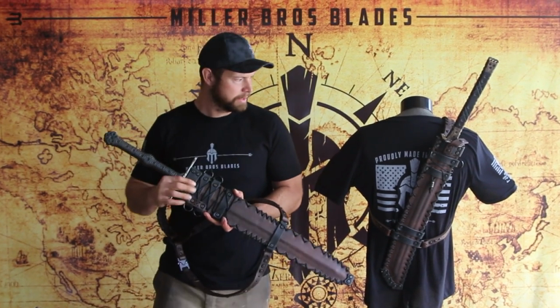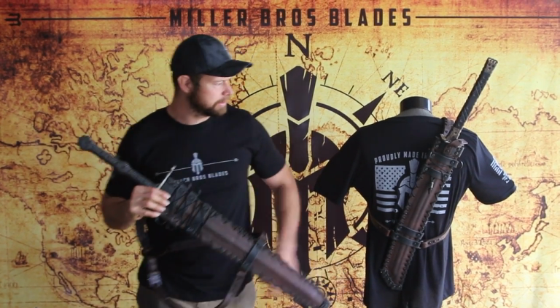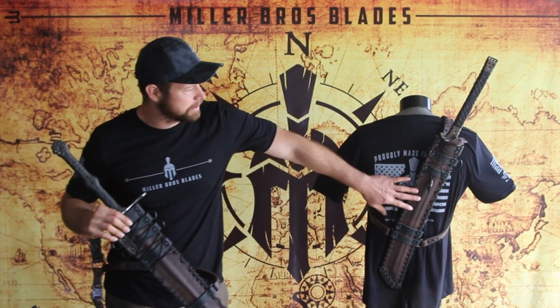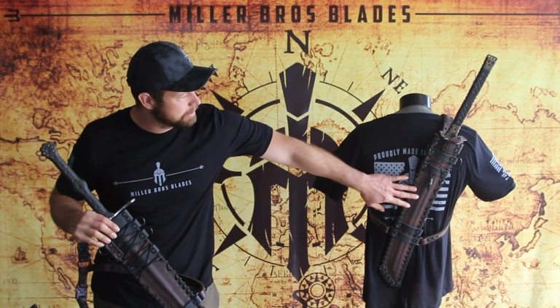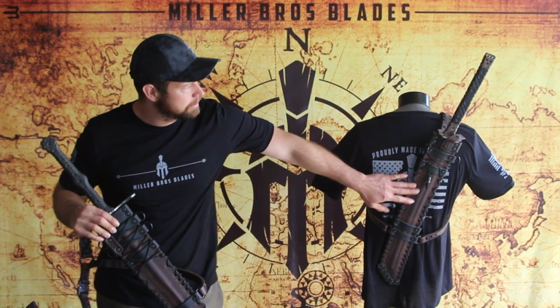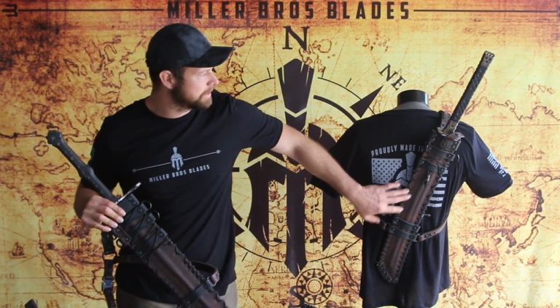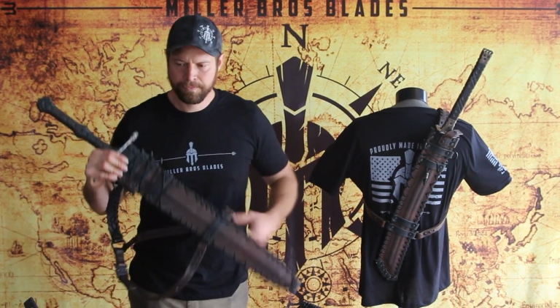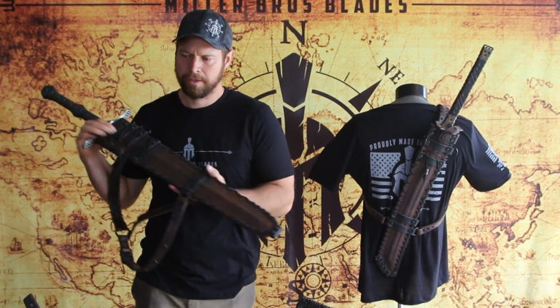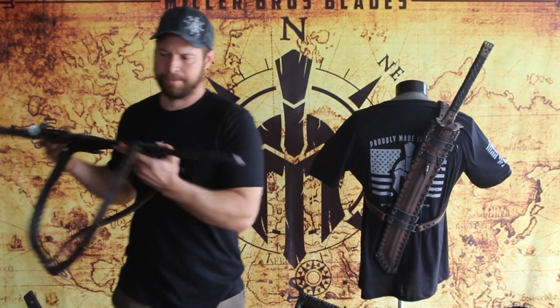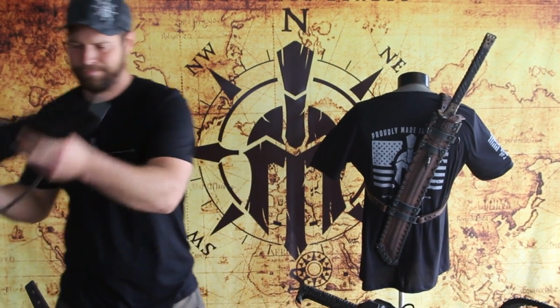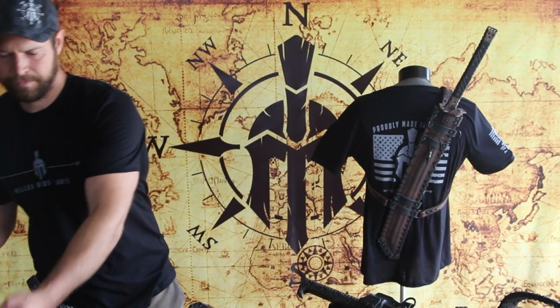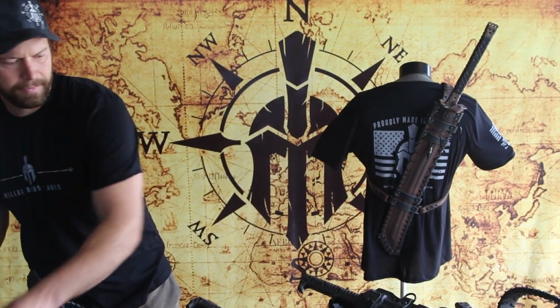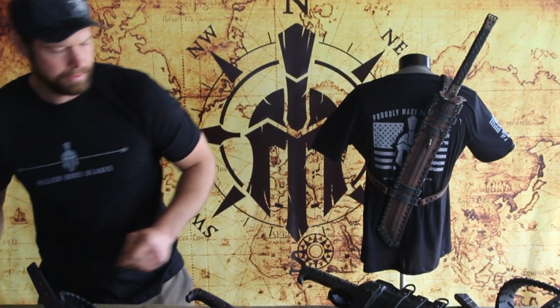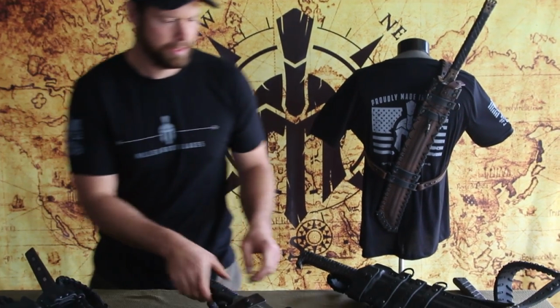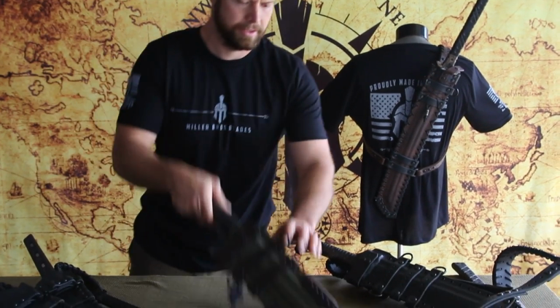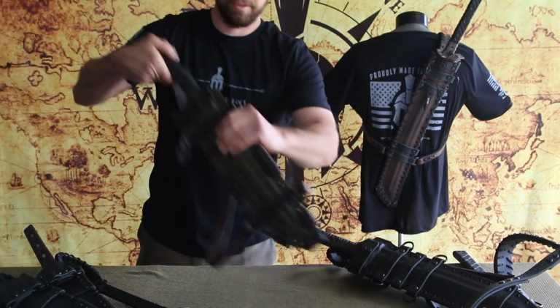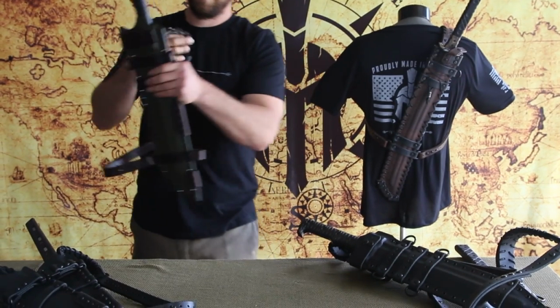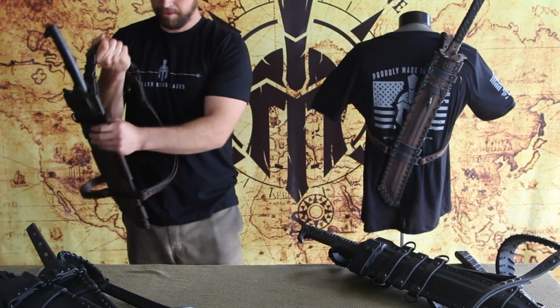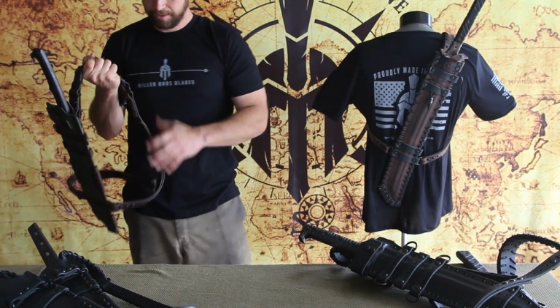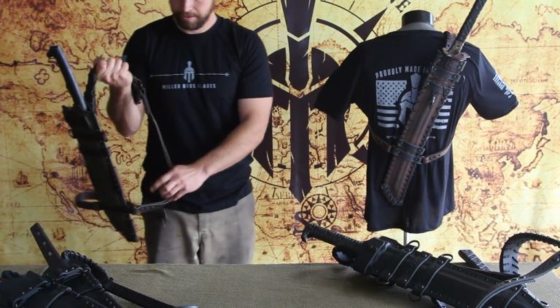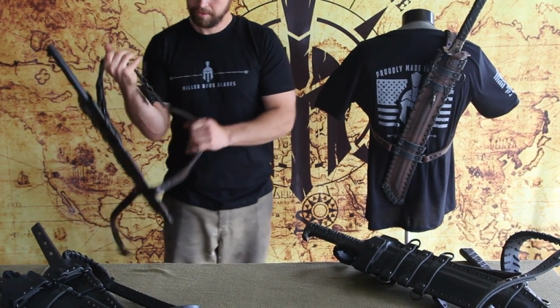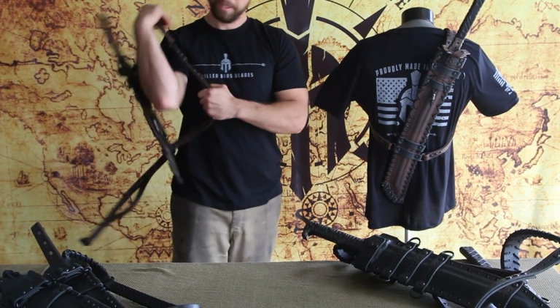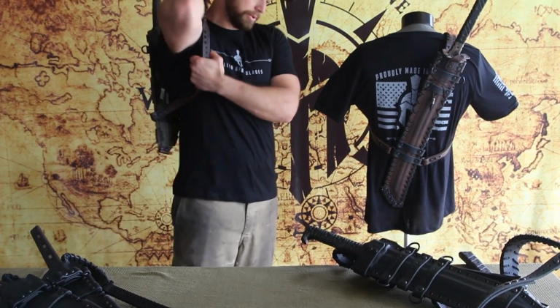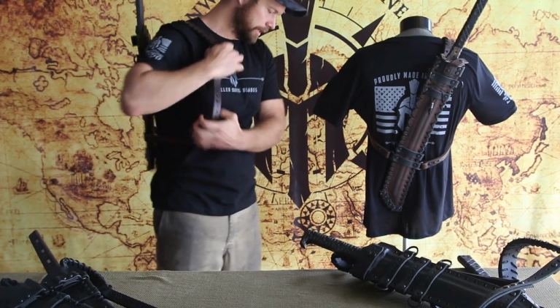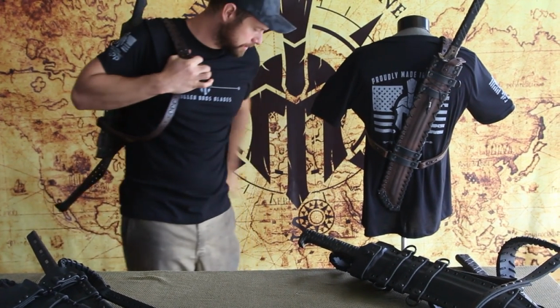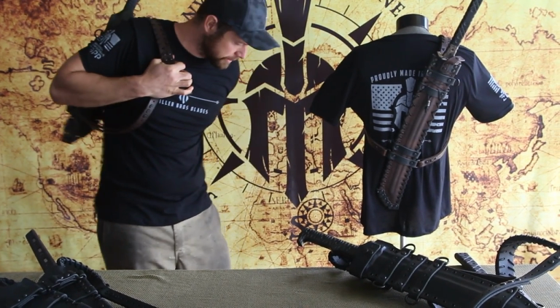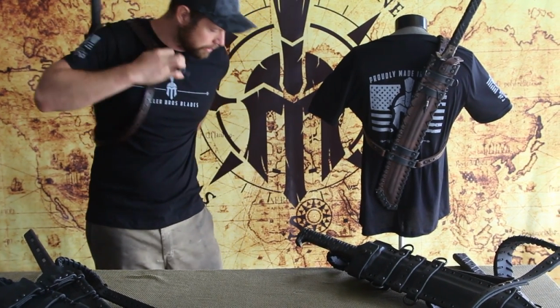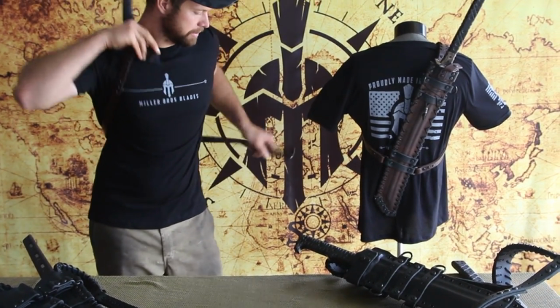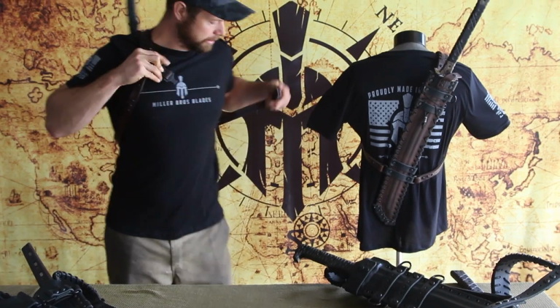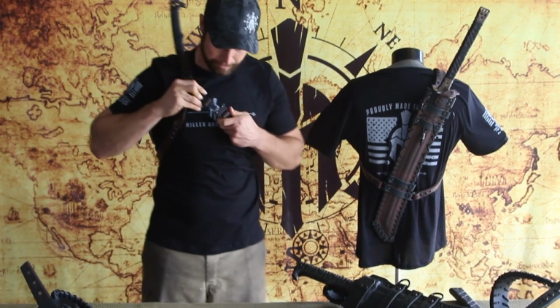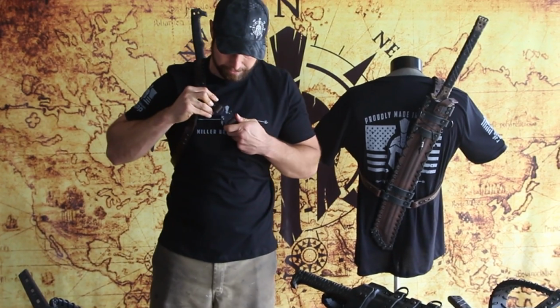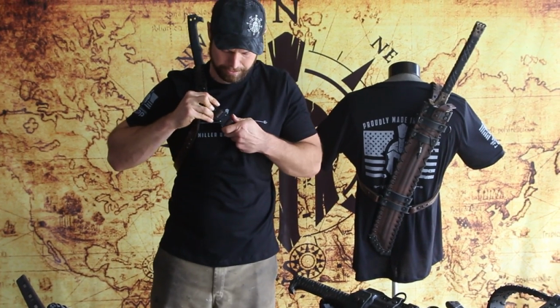Here it is on a katana. Basically put it on like this. That's the quick-release Cobra buckle in the front.